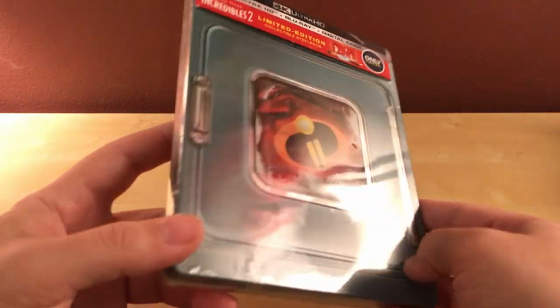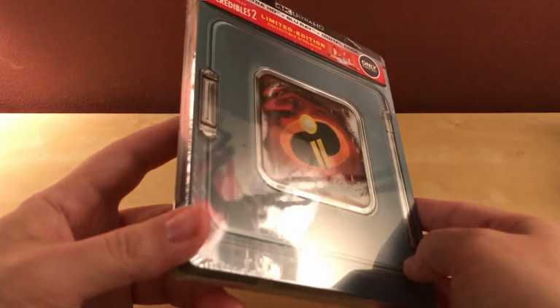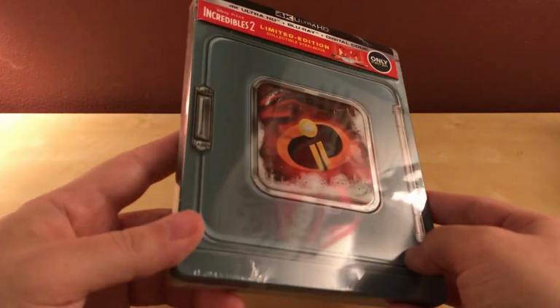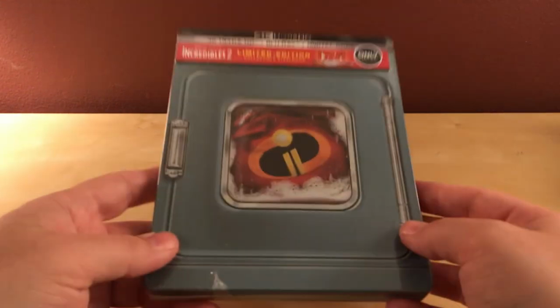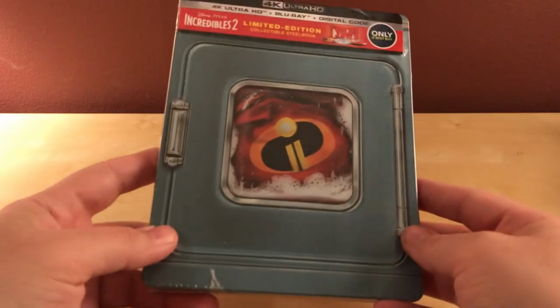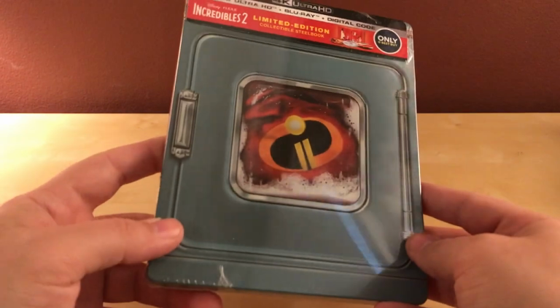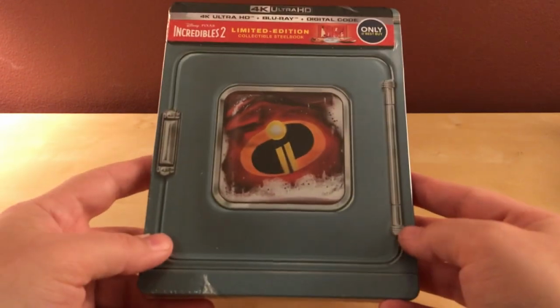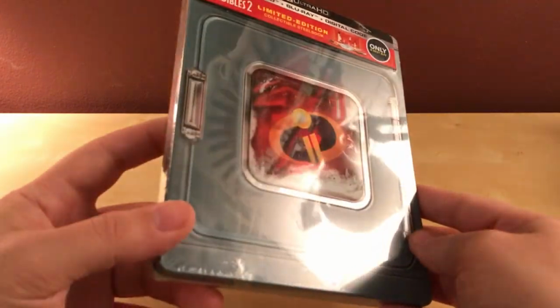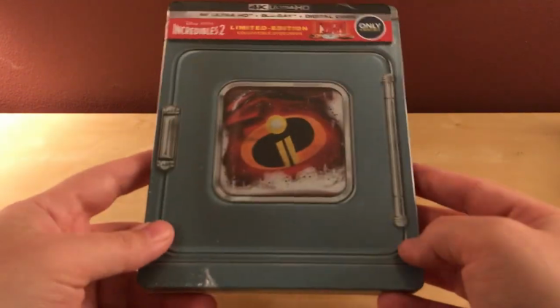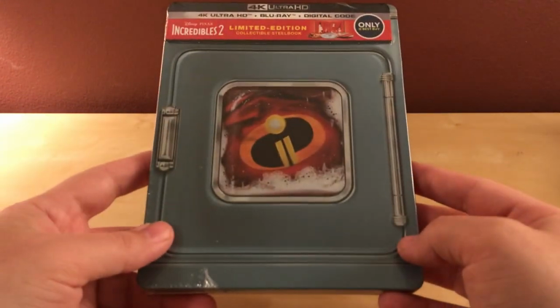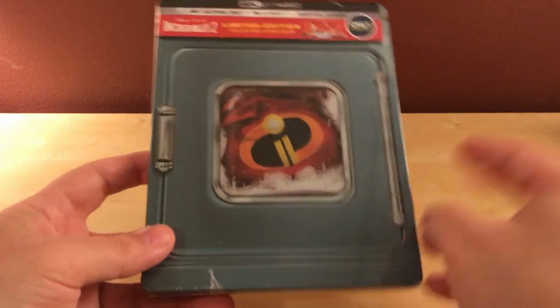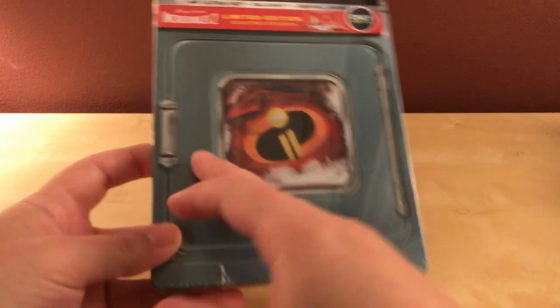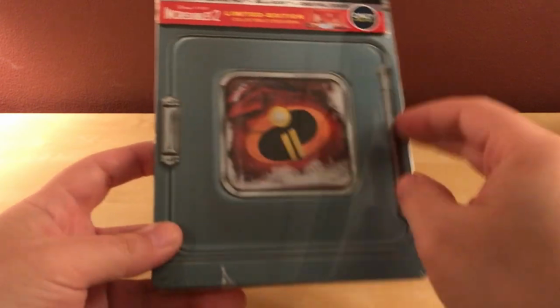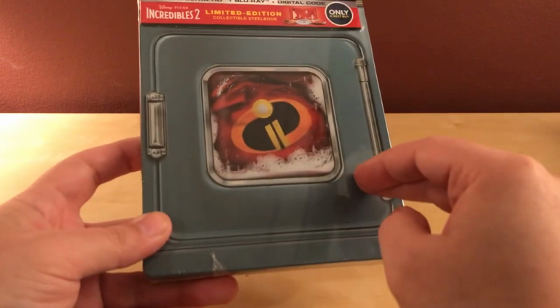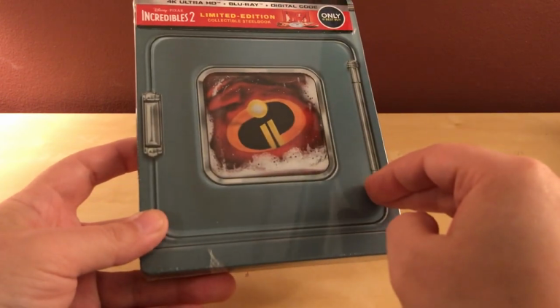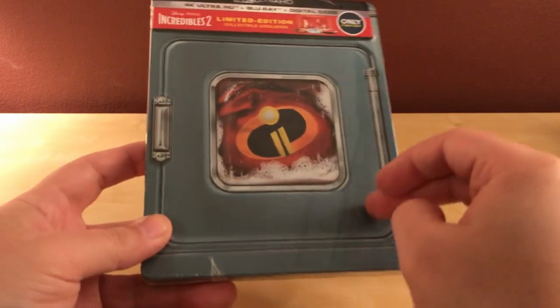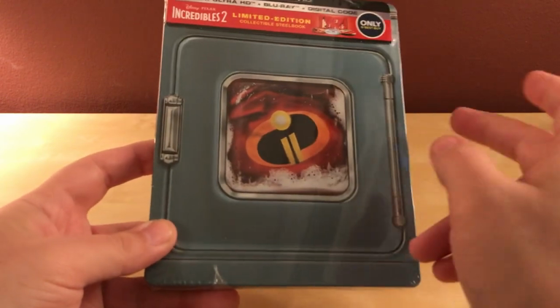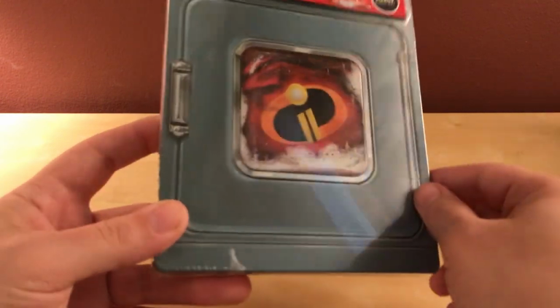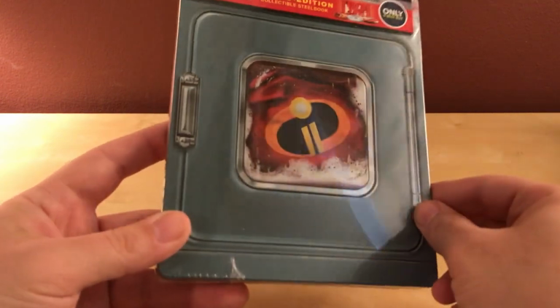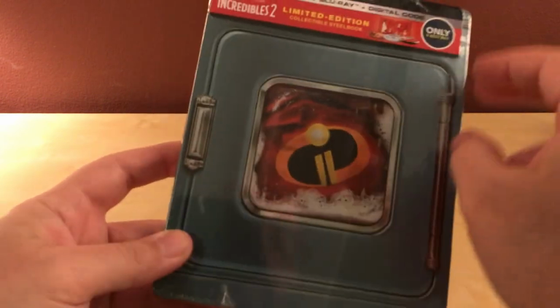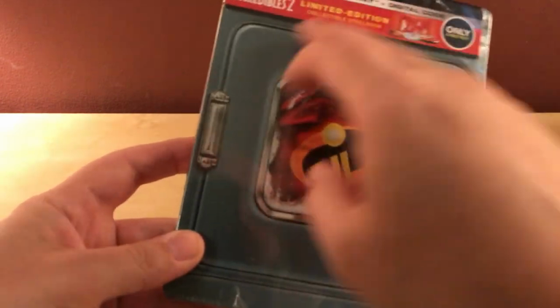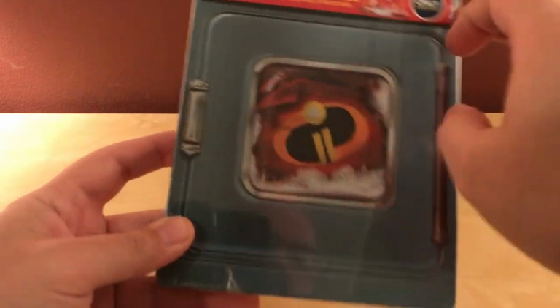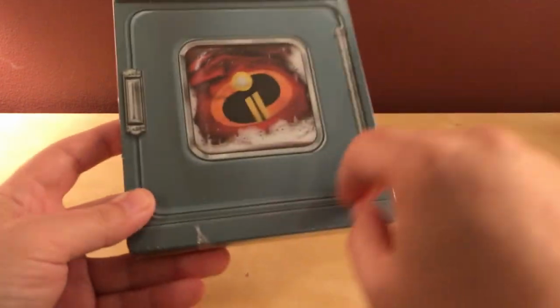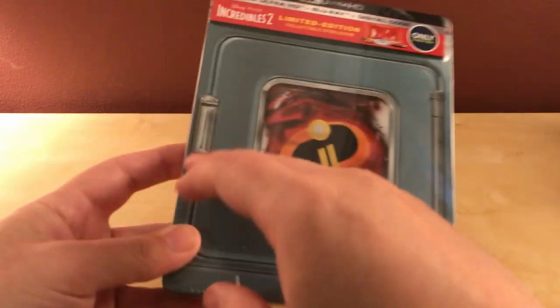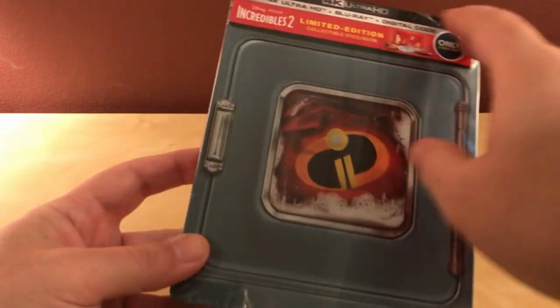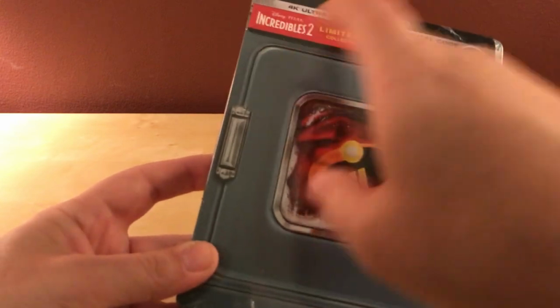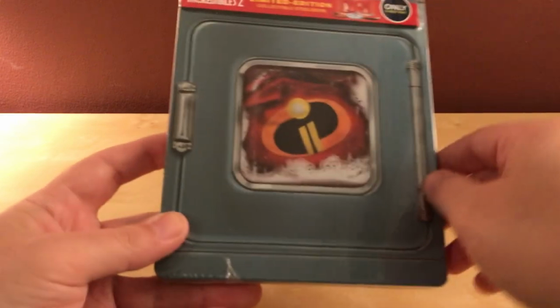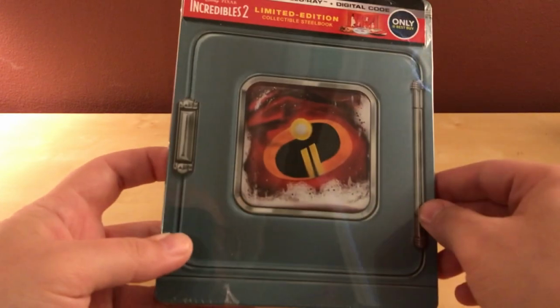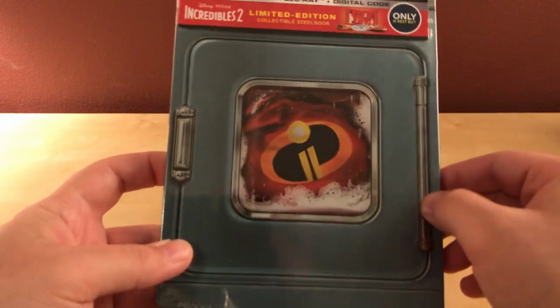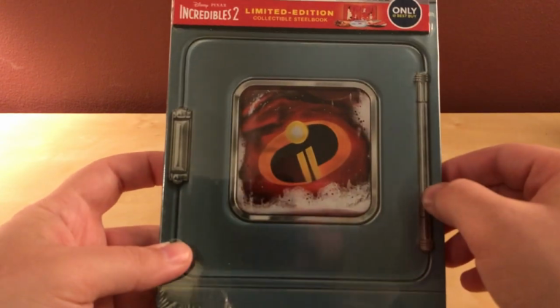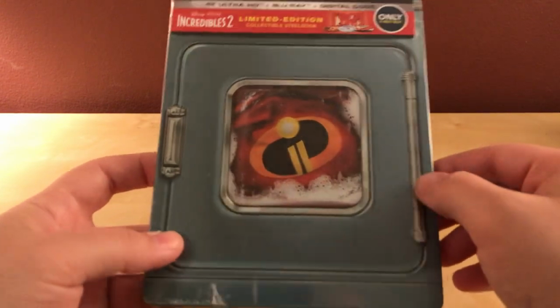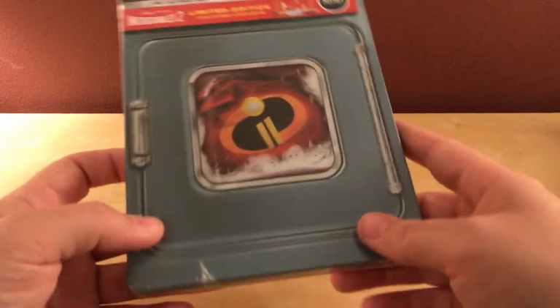It's a picture of a washing machine, and it's like an older, like 50s style washing machine with the buttons and stuff, and I thought it was kind of cool.